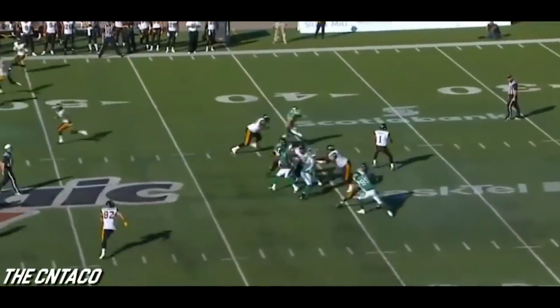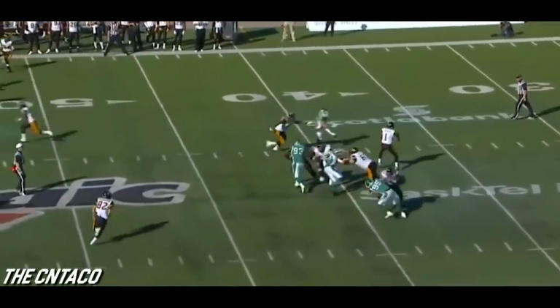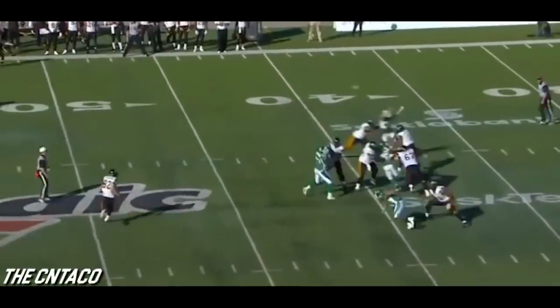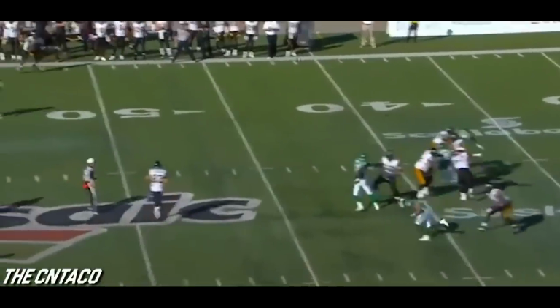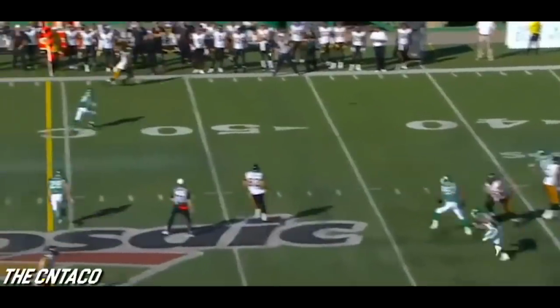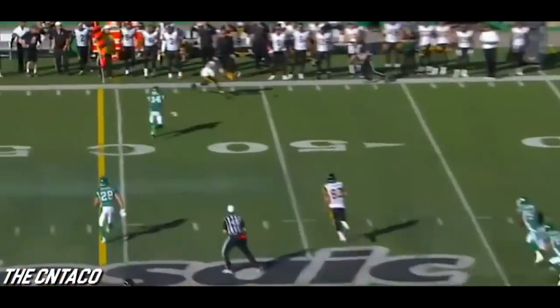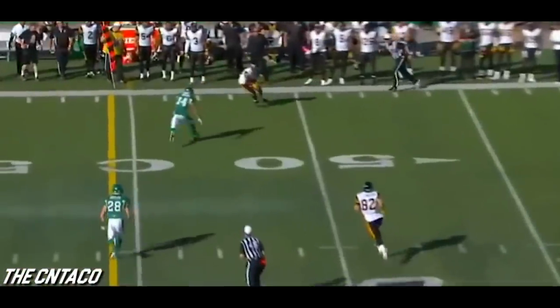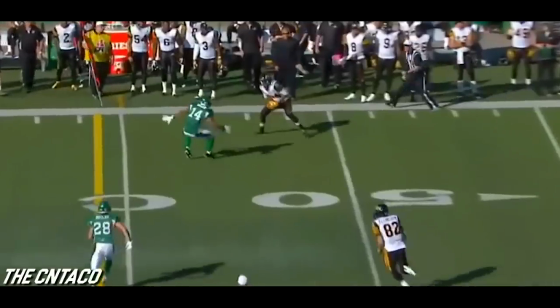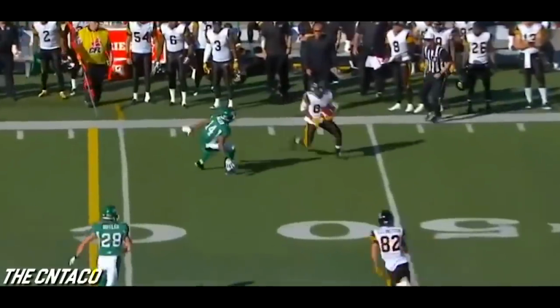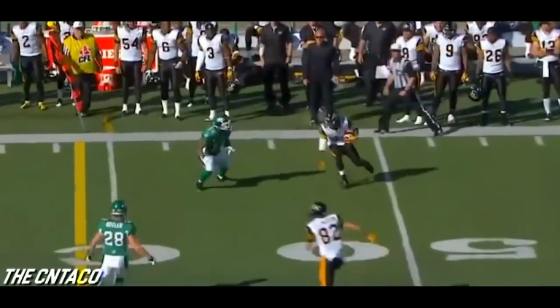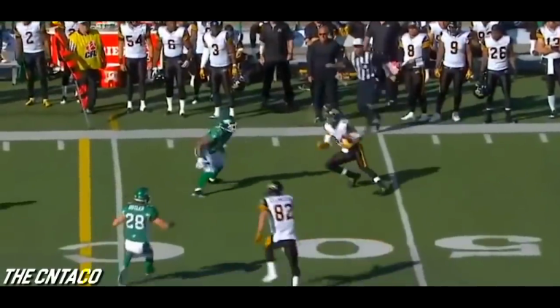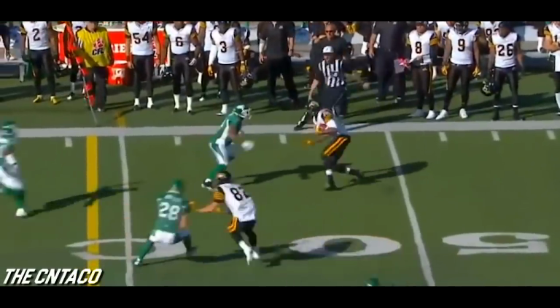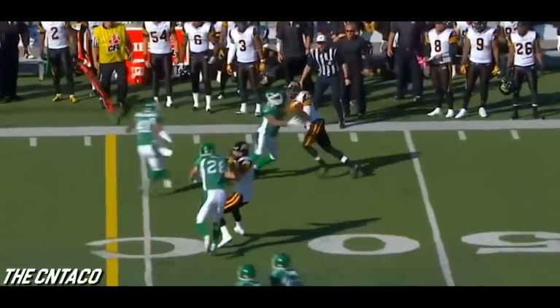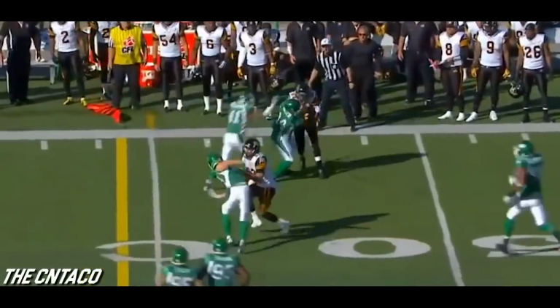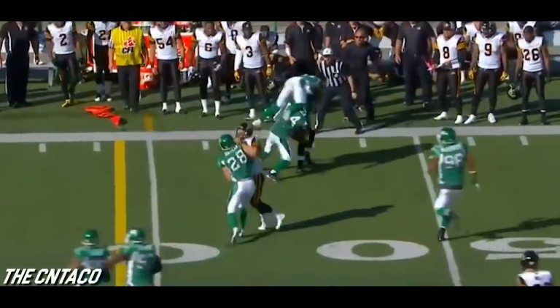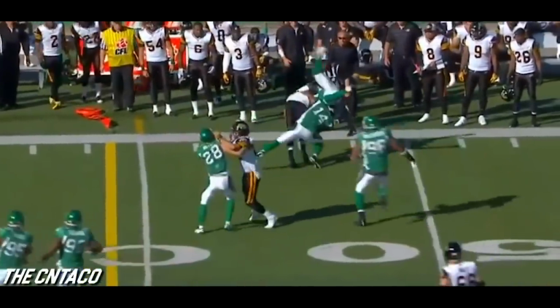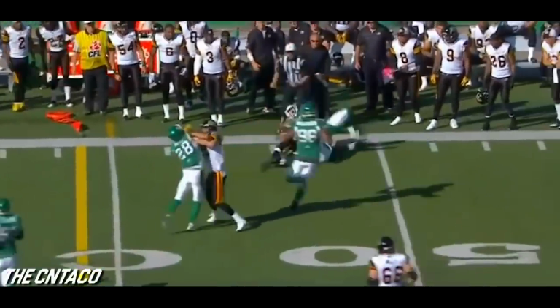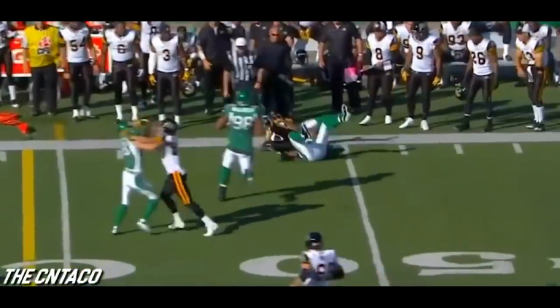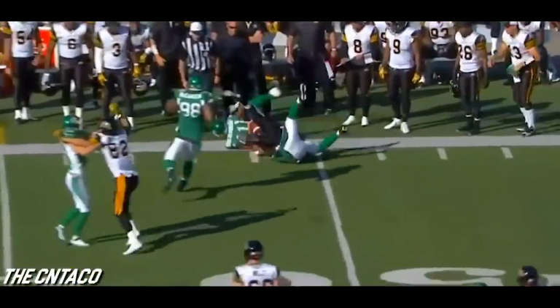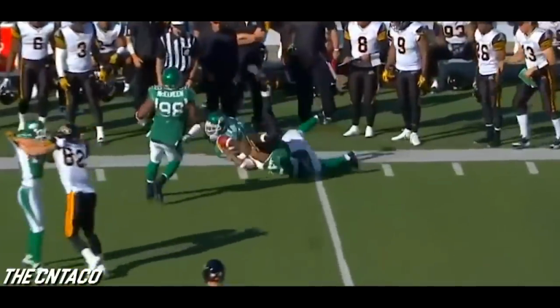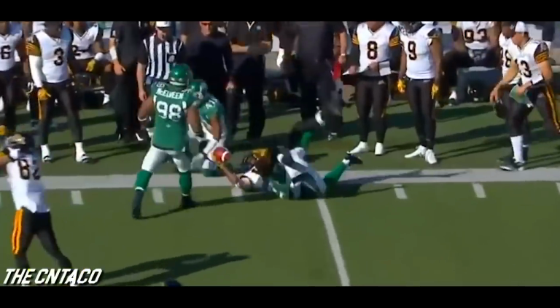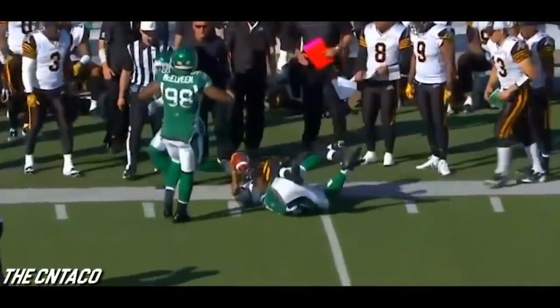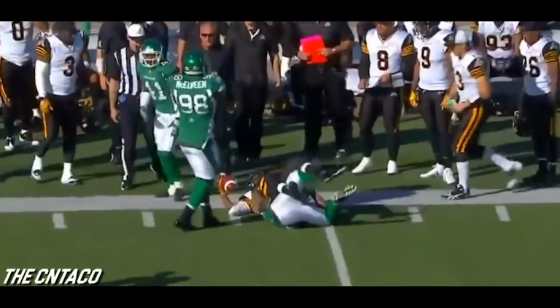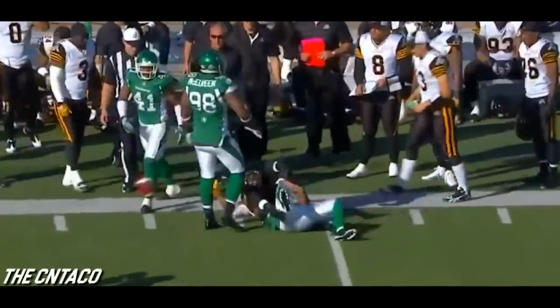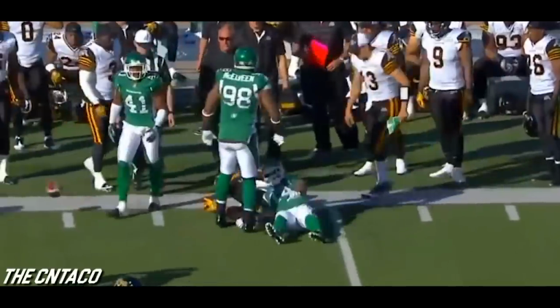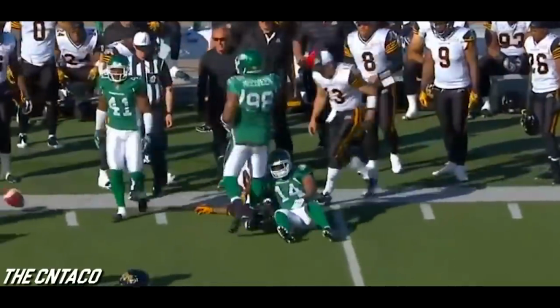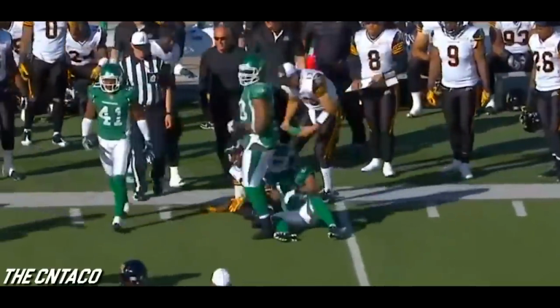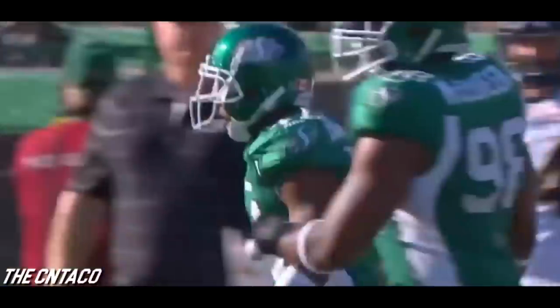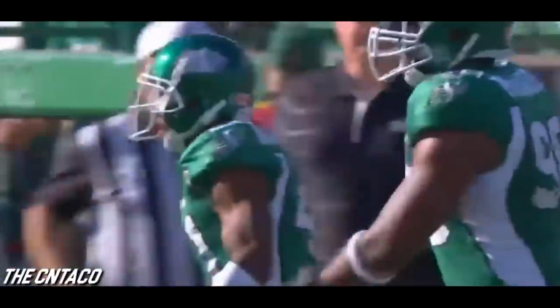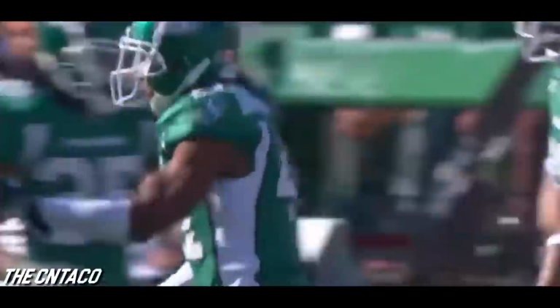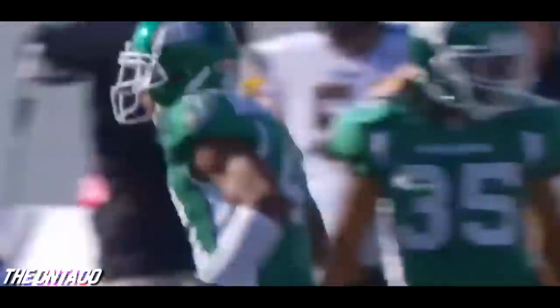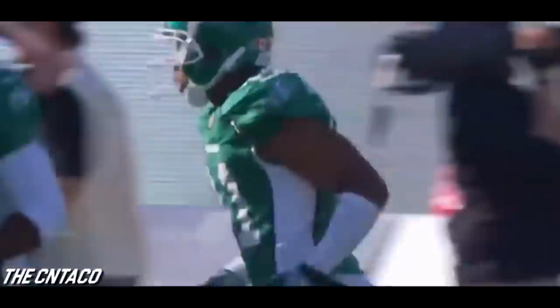At the 45, first down — the out is complete. Over the top comes Tyron Brackenridge to help out on the tackle.